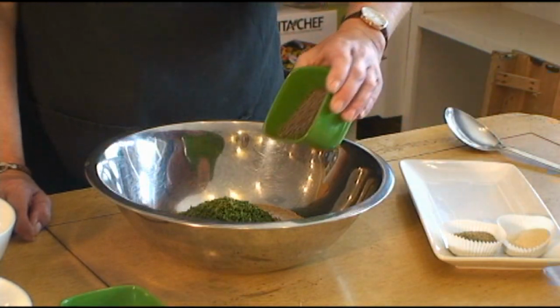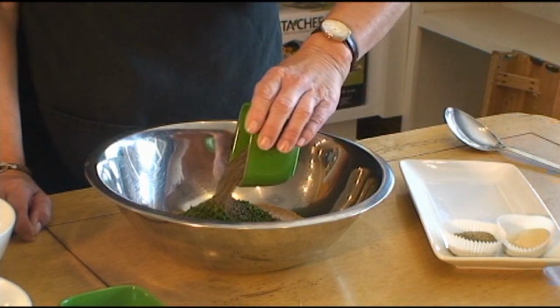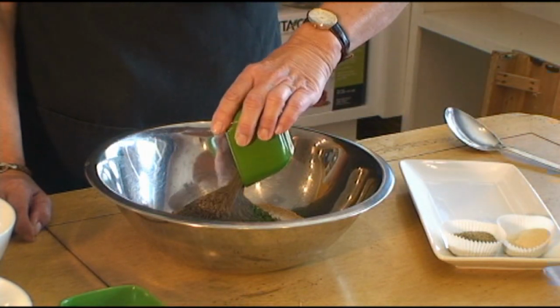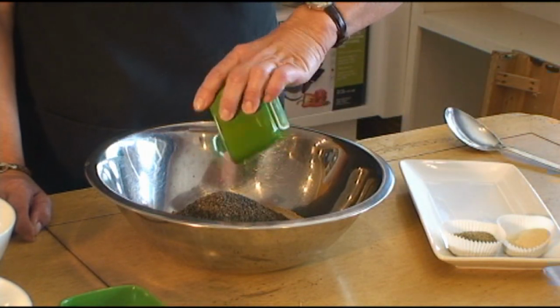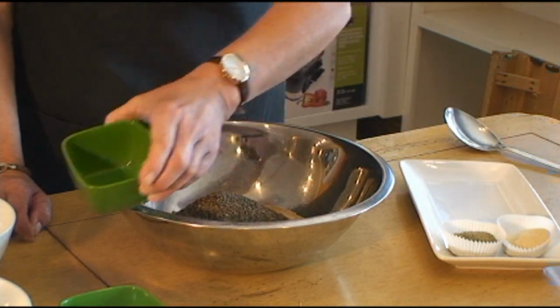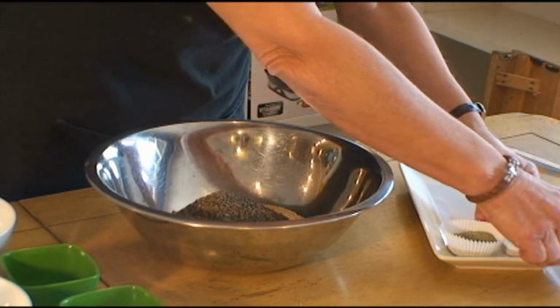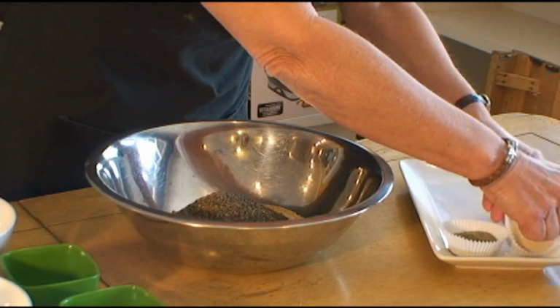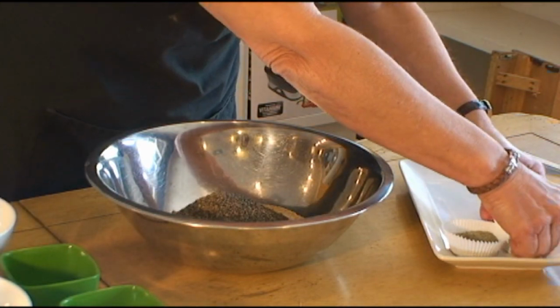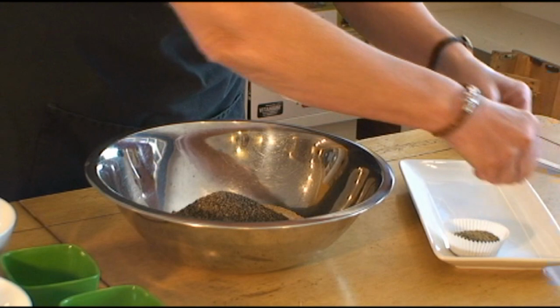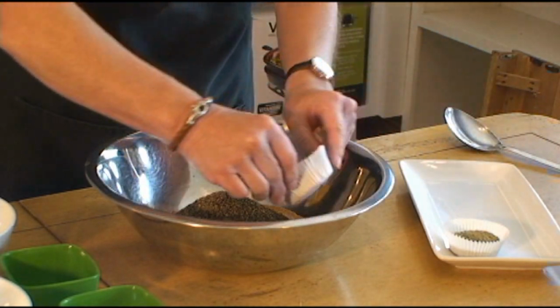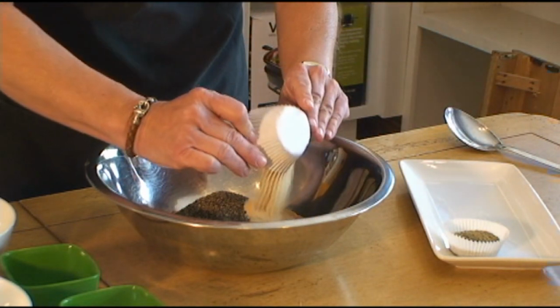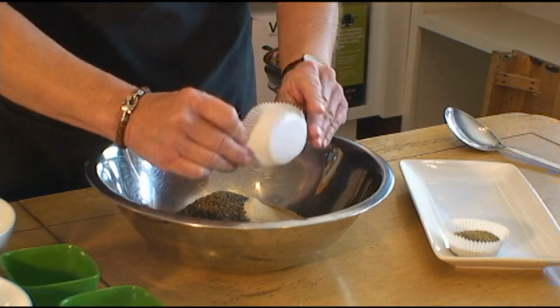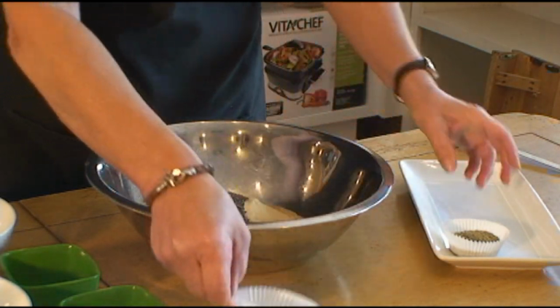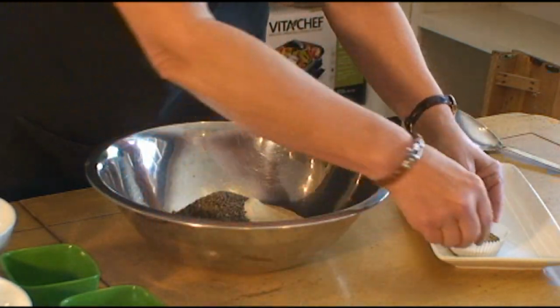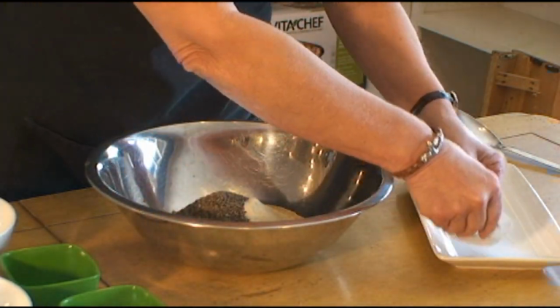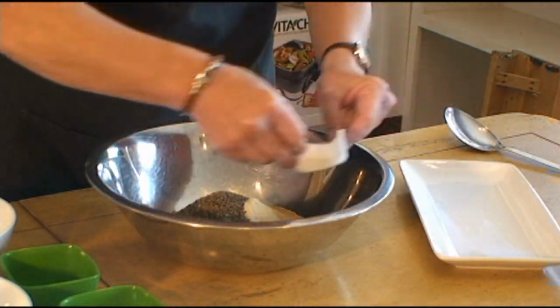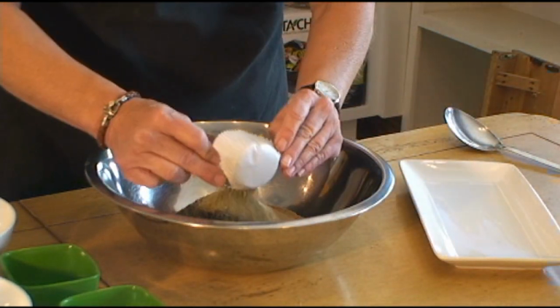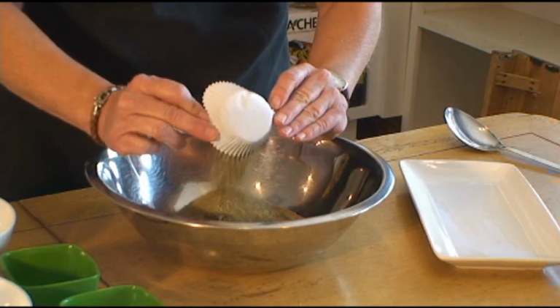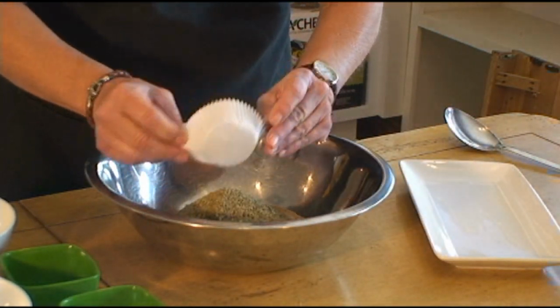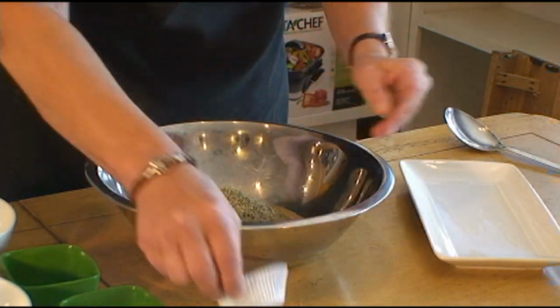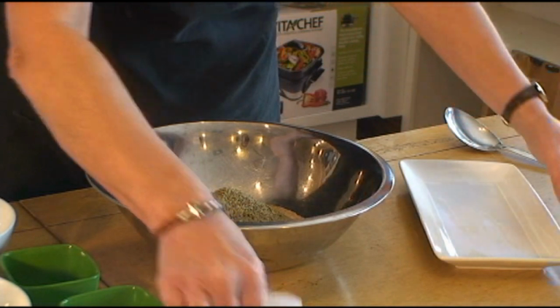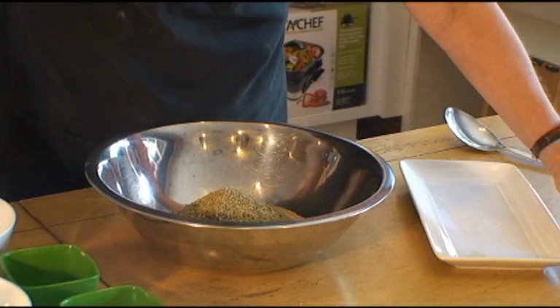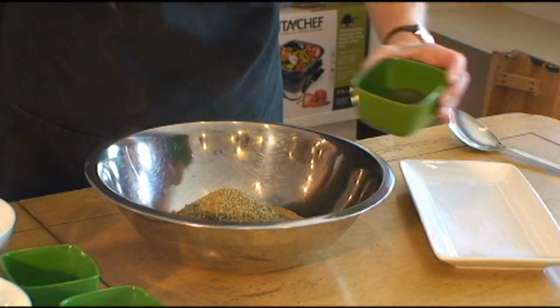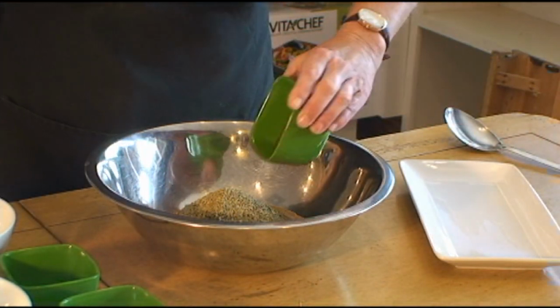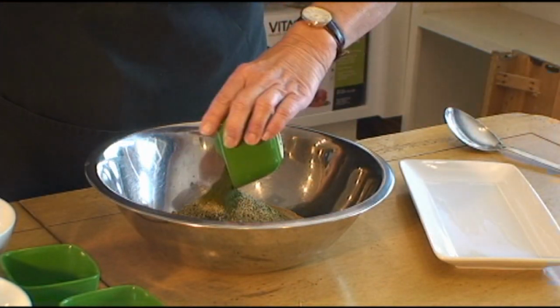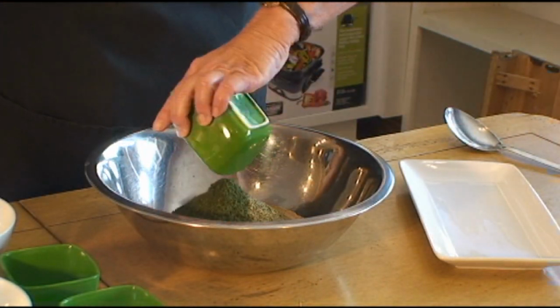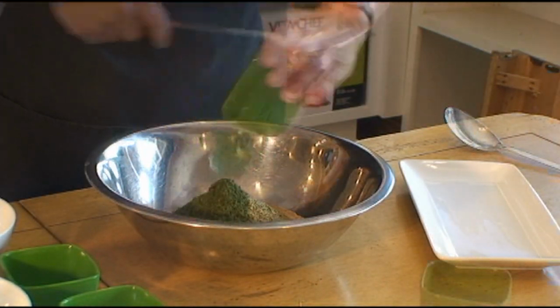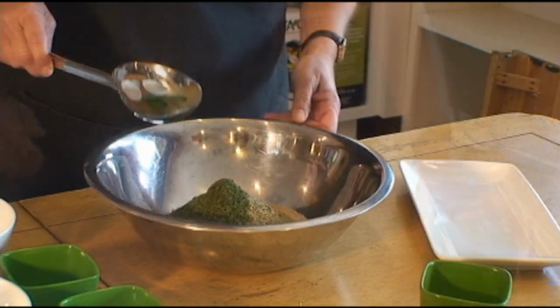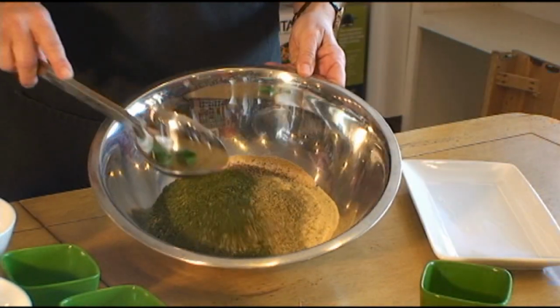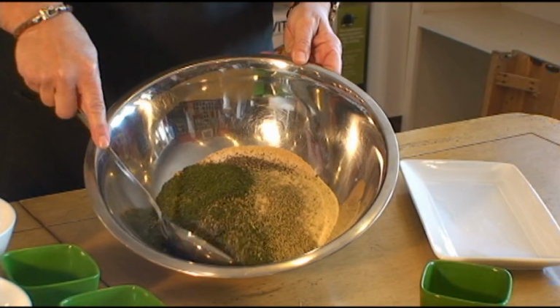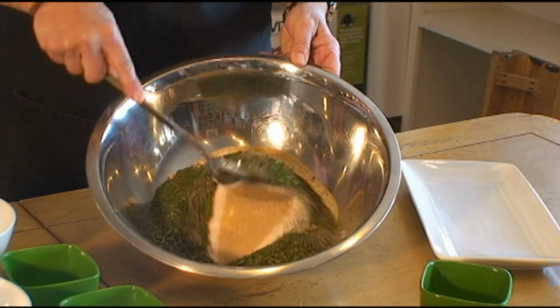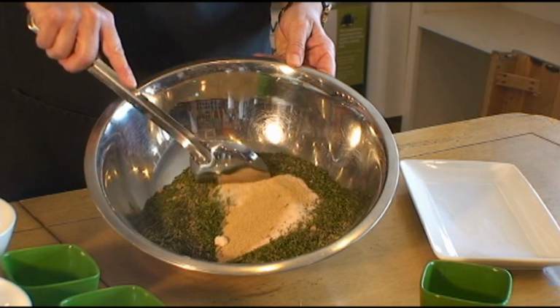A healthy amount of pepper, garlic, rosemary, and dill weed — and there you have it.